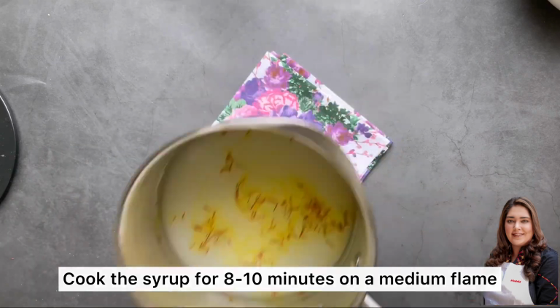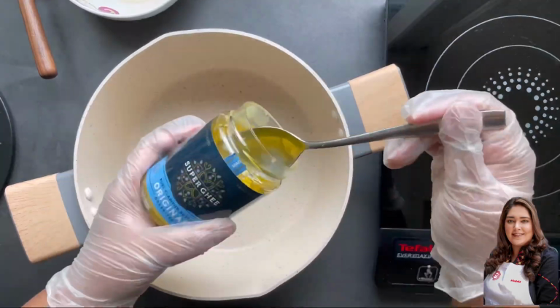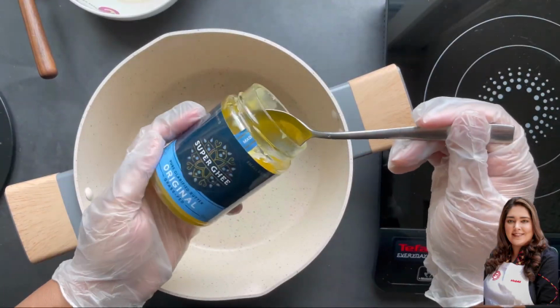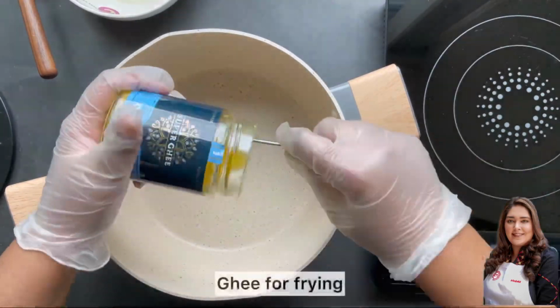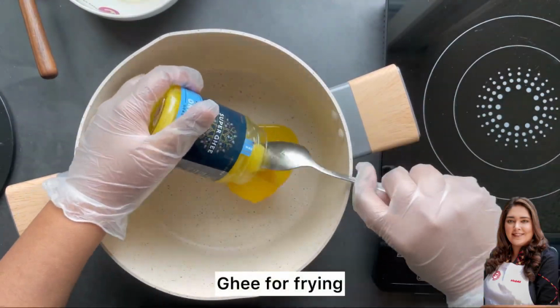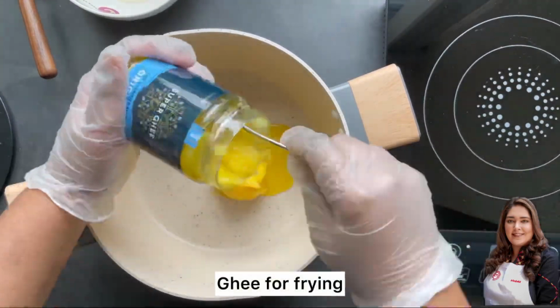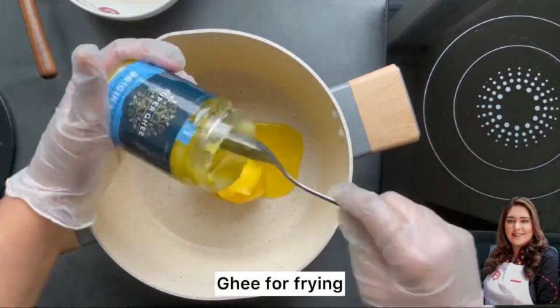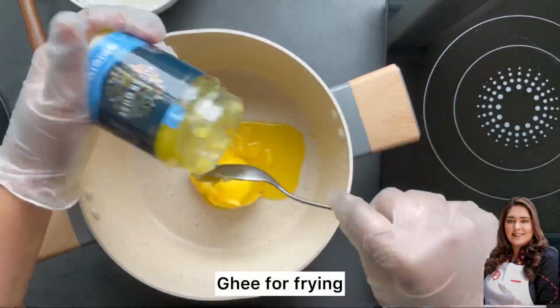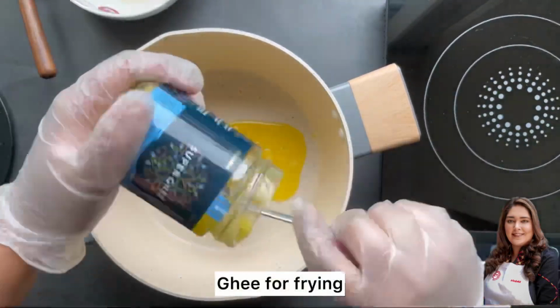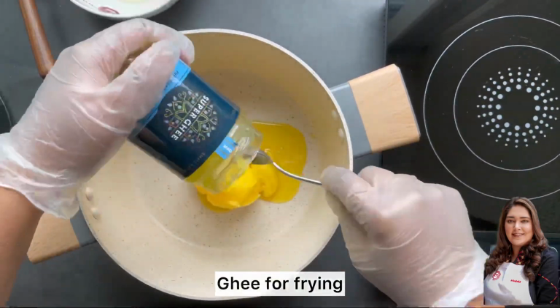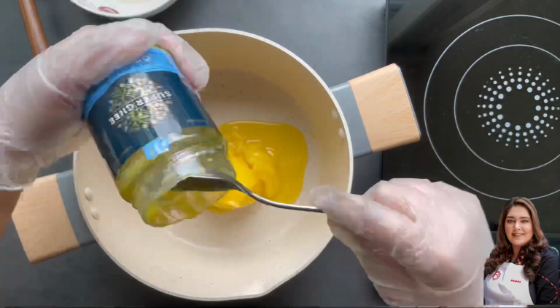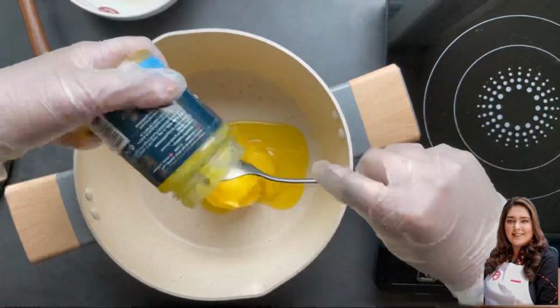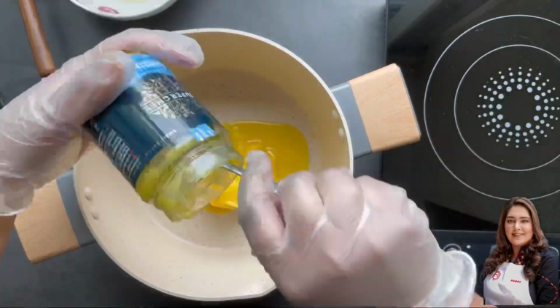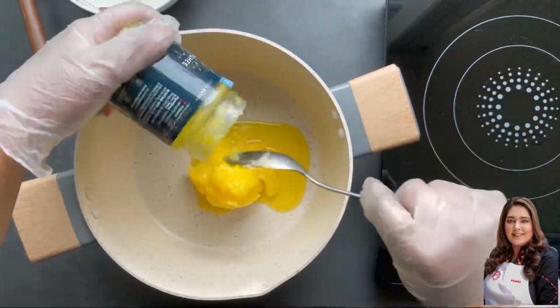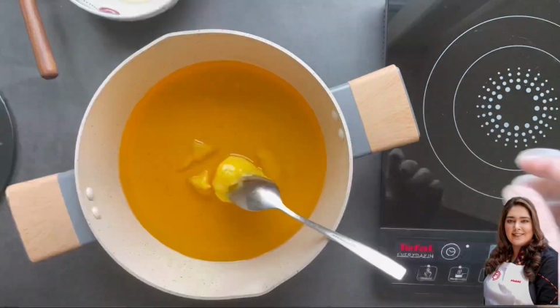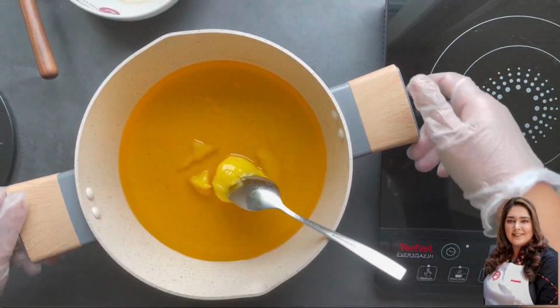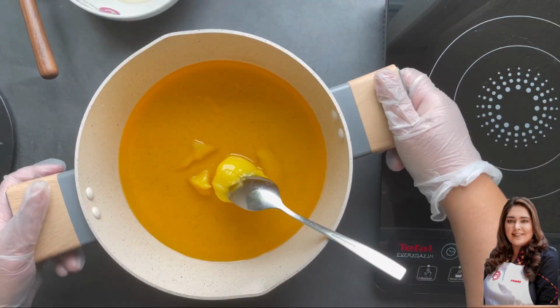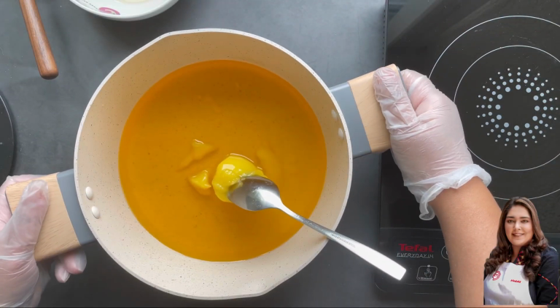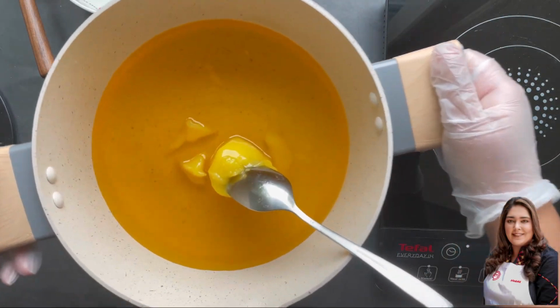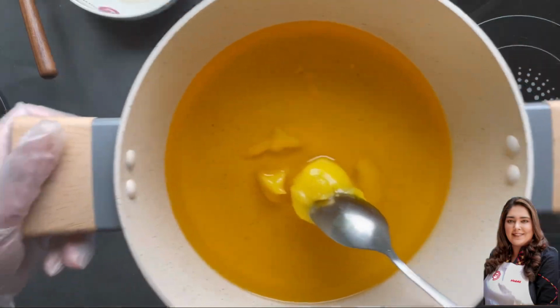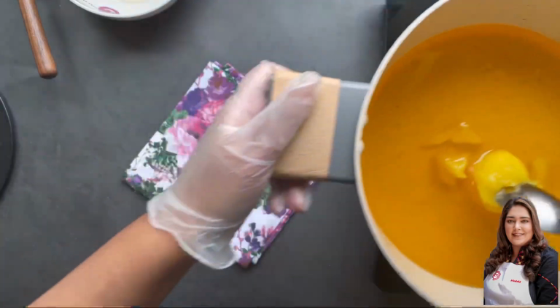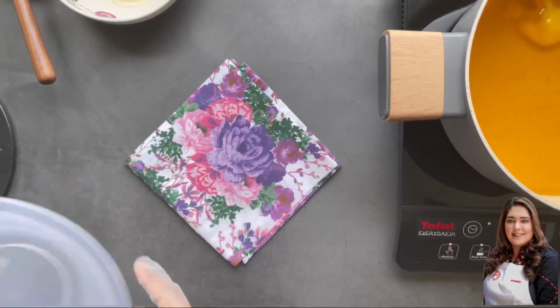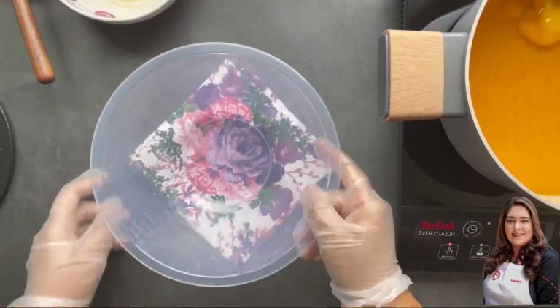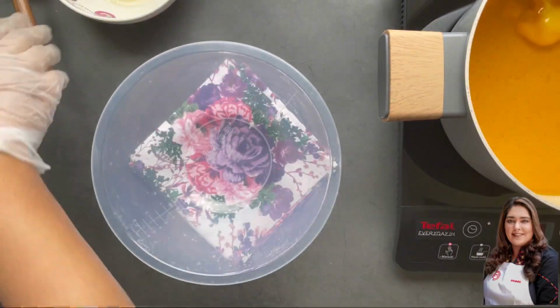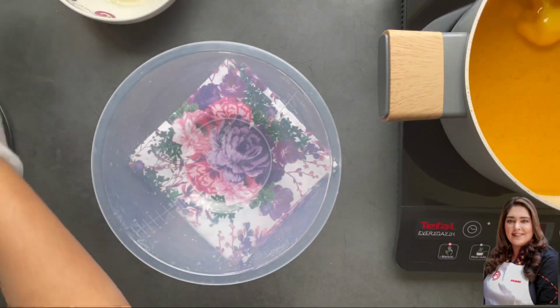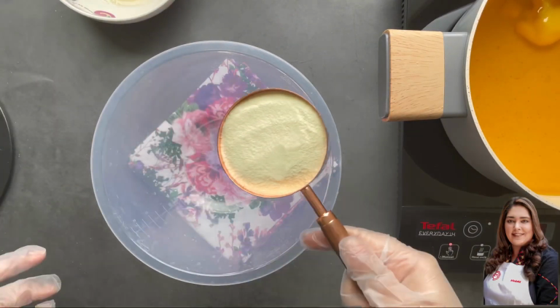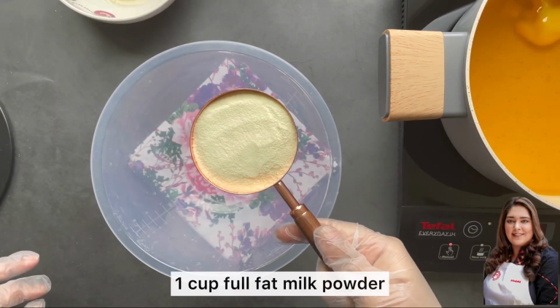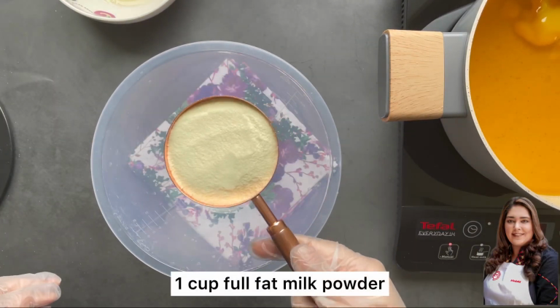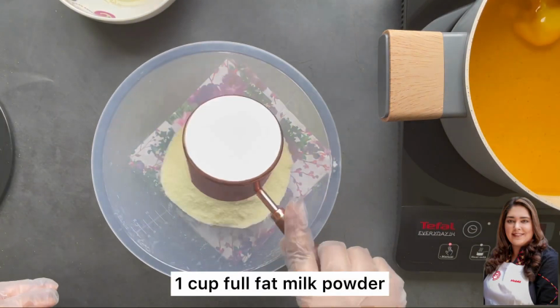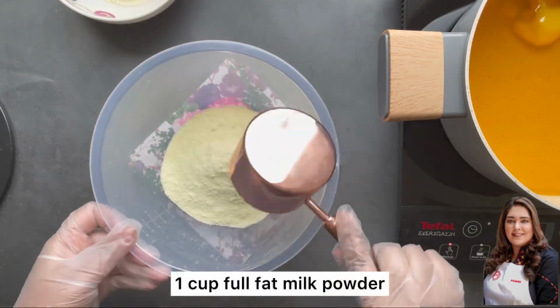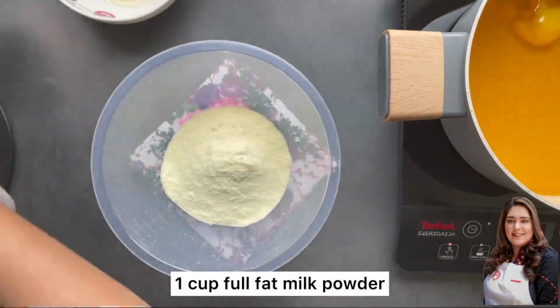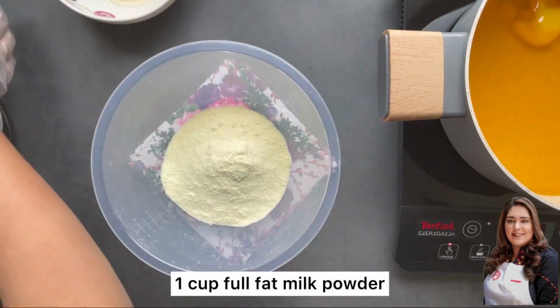Next, I'm going to heat some ghee for frying the gulab jamun. You can use cooking oil, but ghee is my preferred choice. So let's move on to the dough — the real part of gulab jamun.